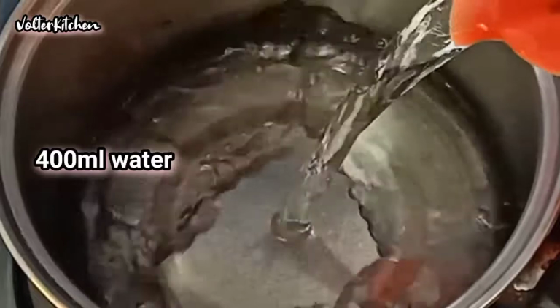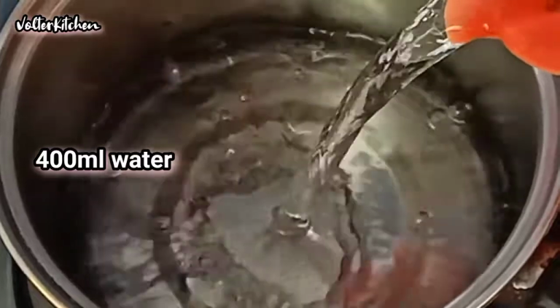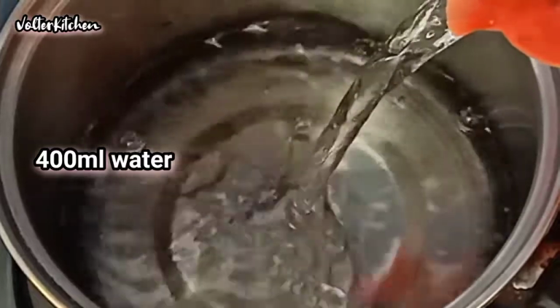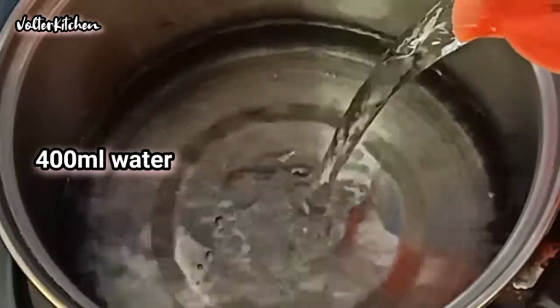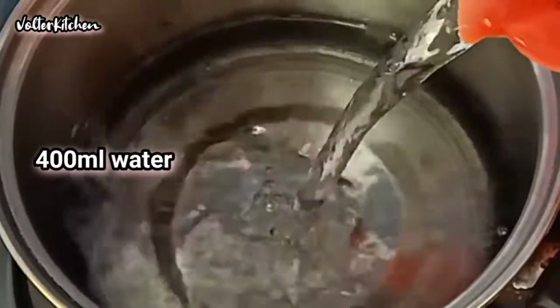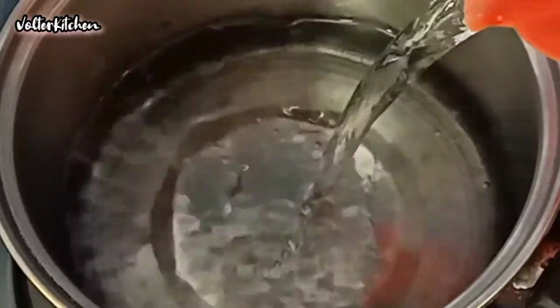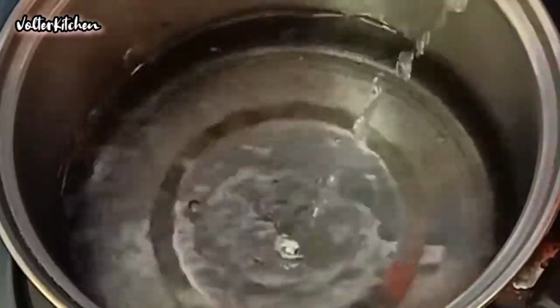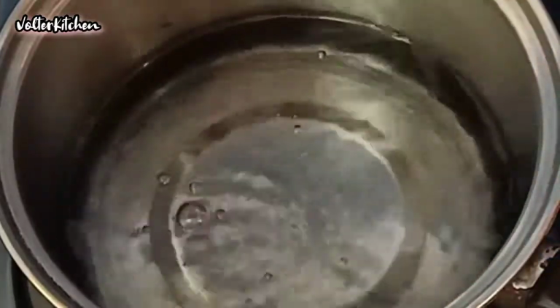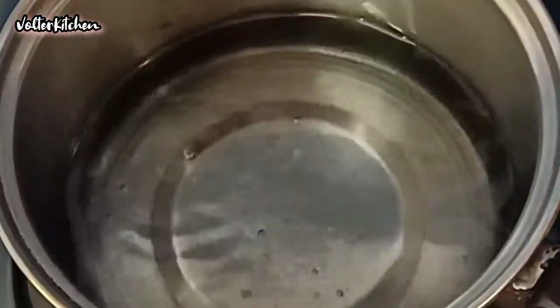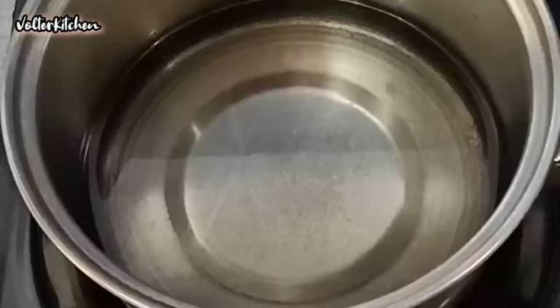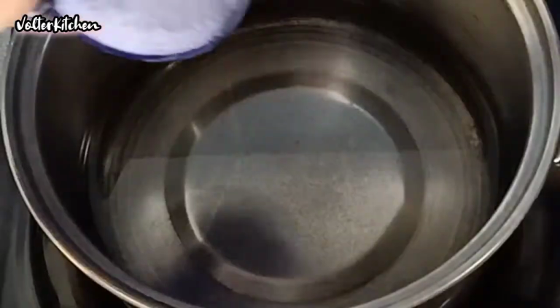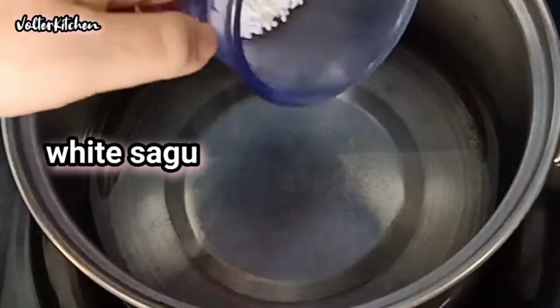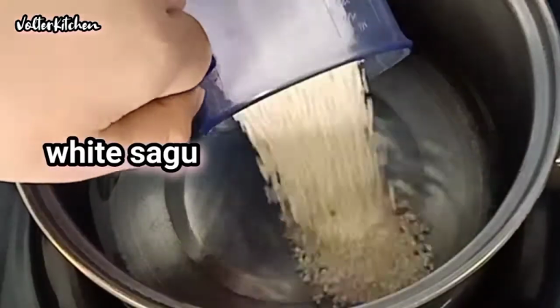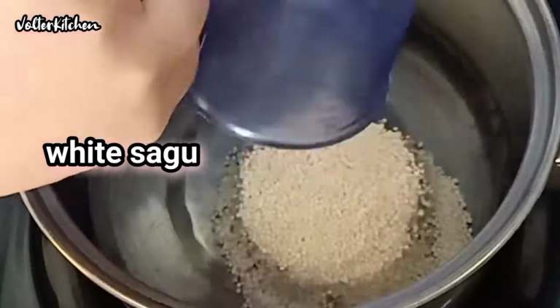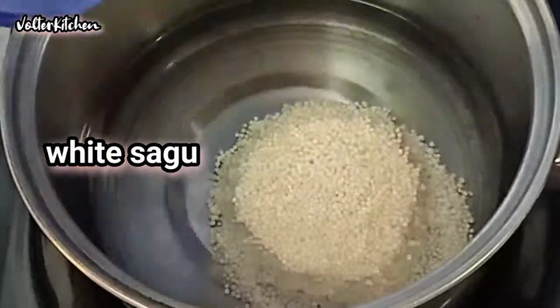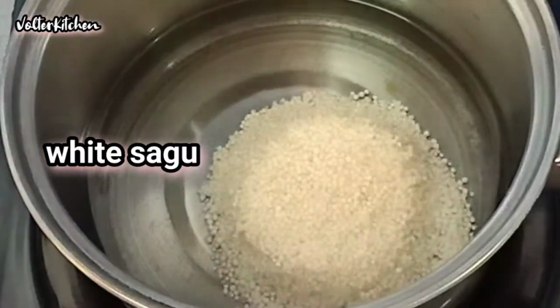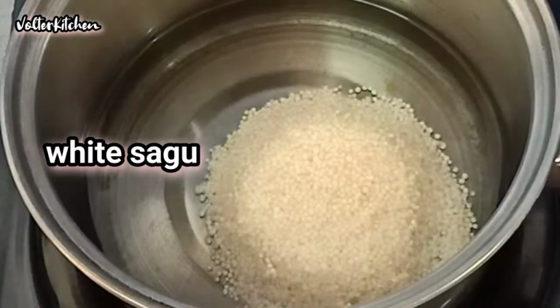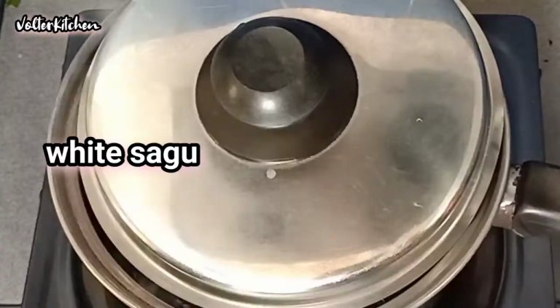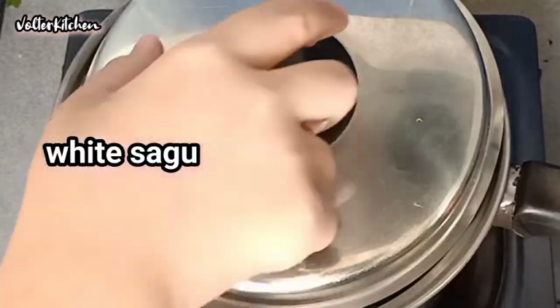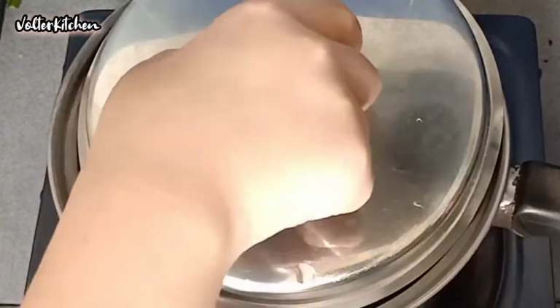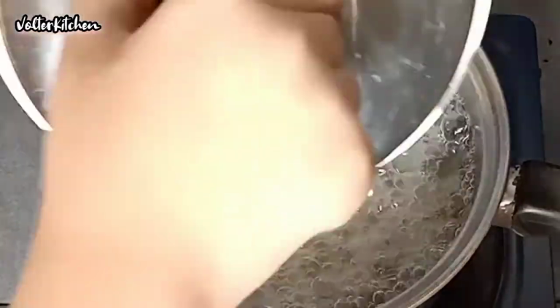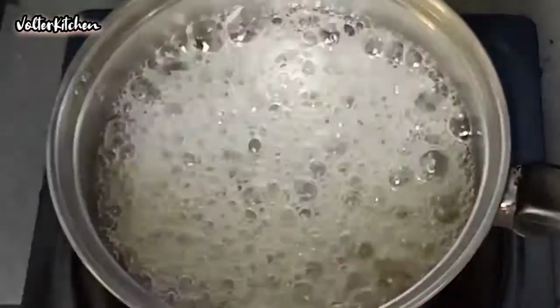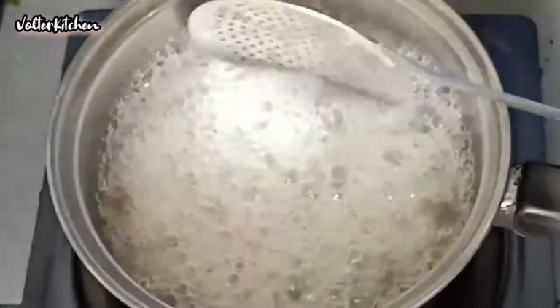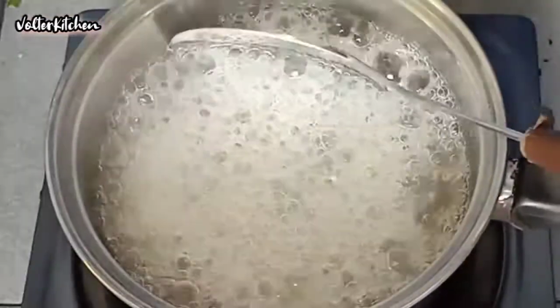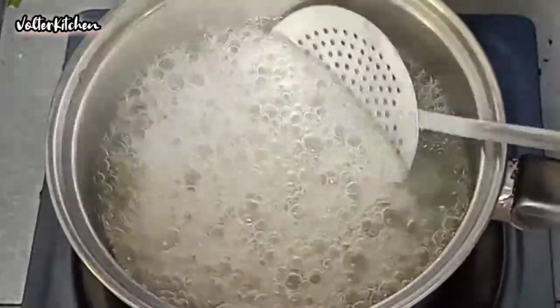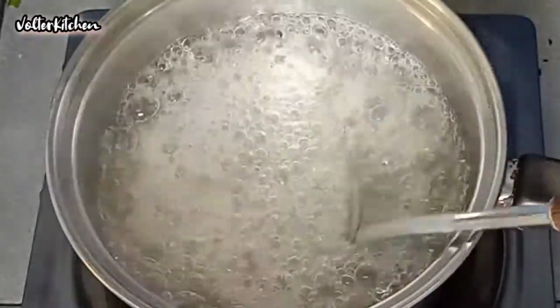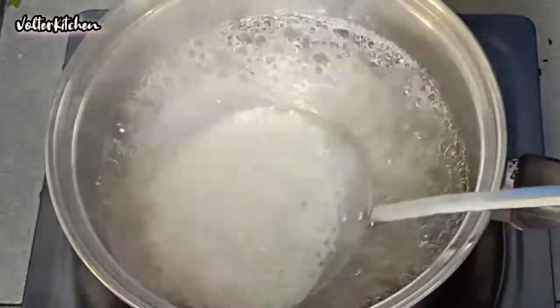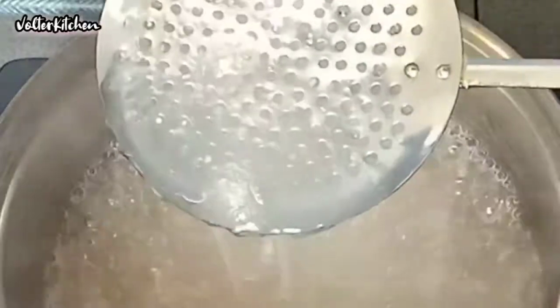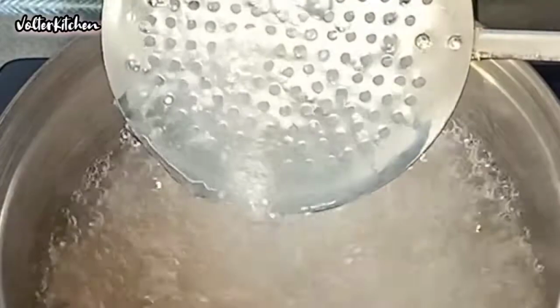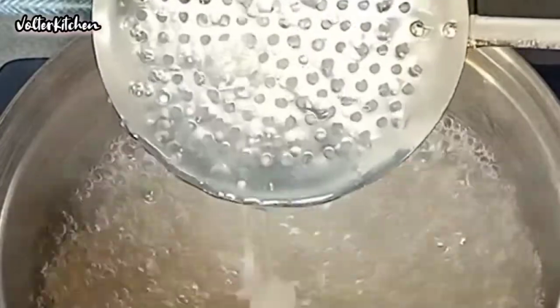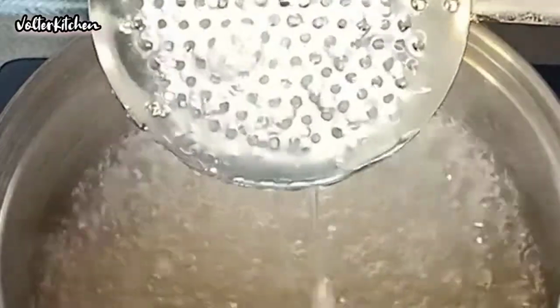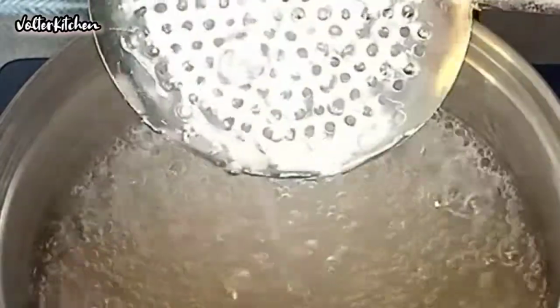Add 400ml of water into the wok and add in the sagu. Let it boil until the sagu becomes soft and transparent. Put aside and let it cool.